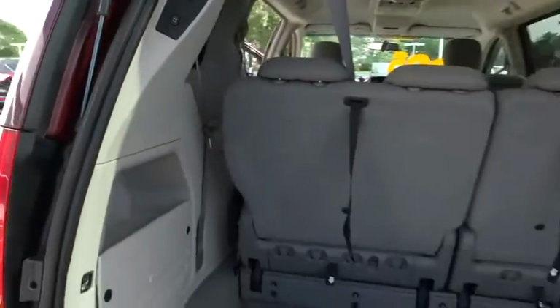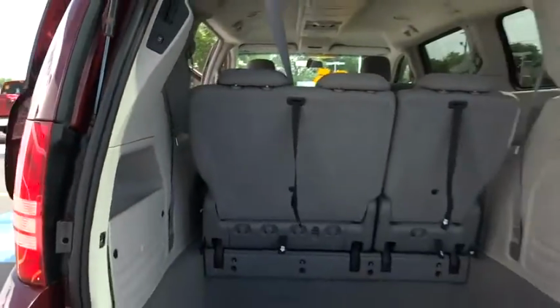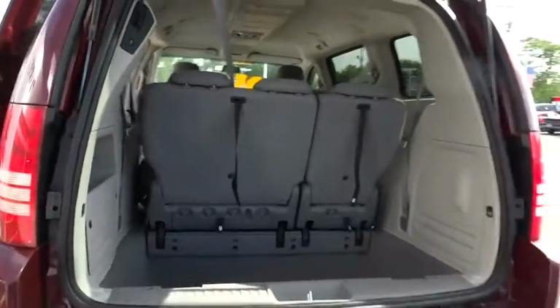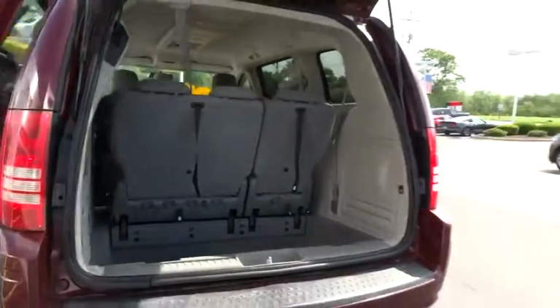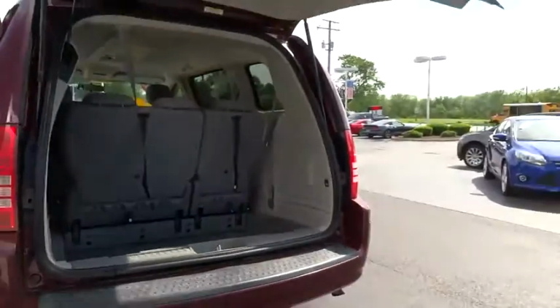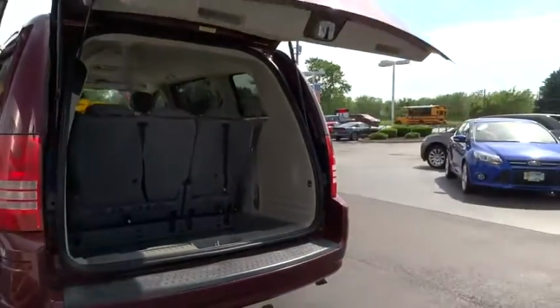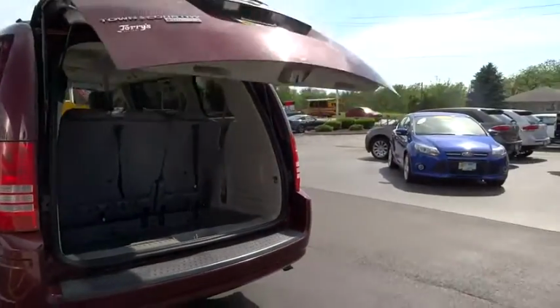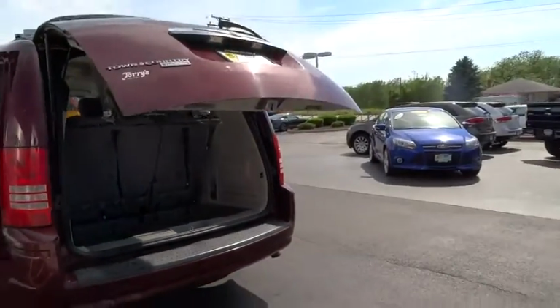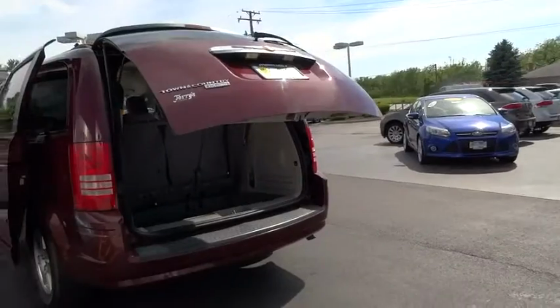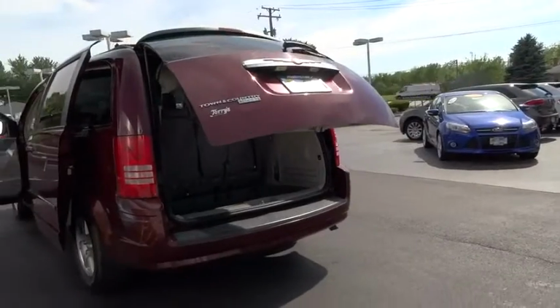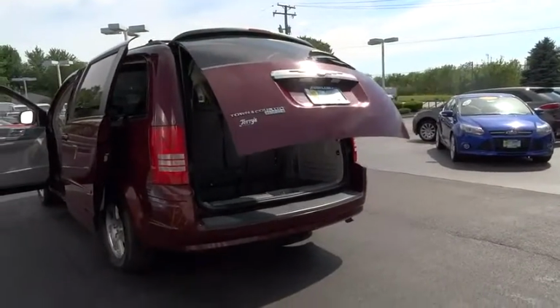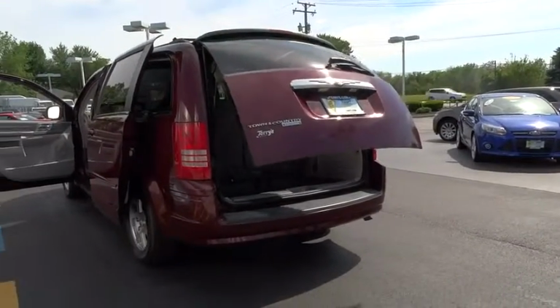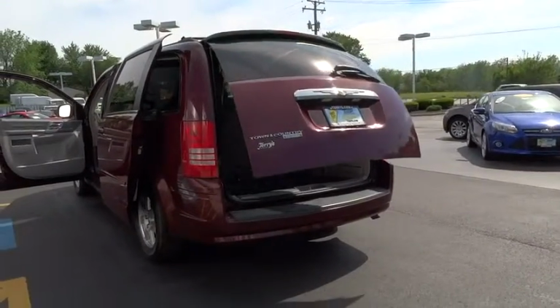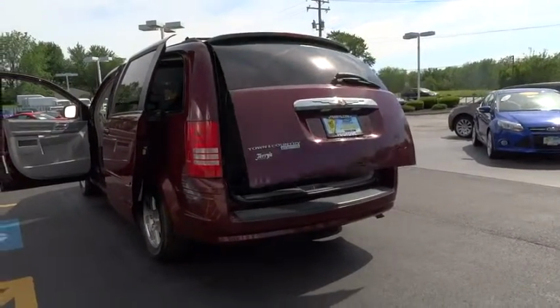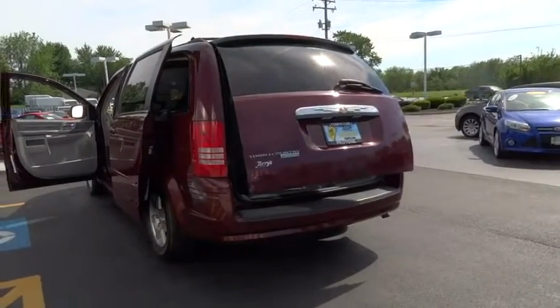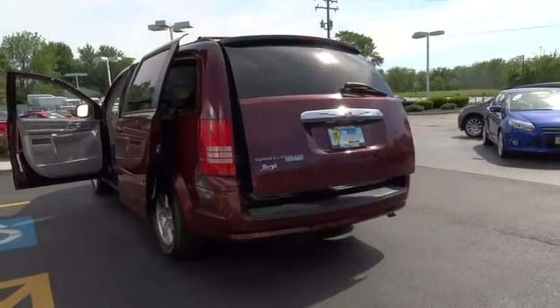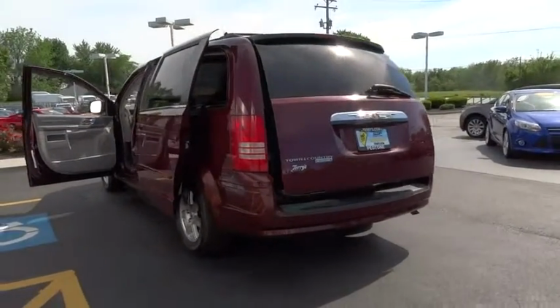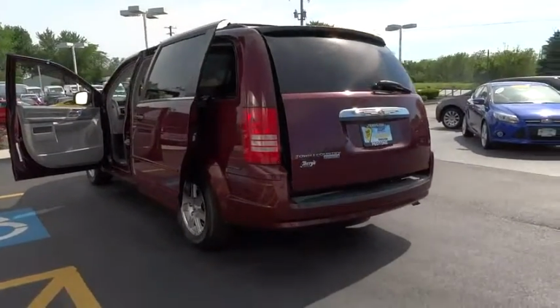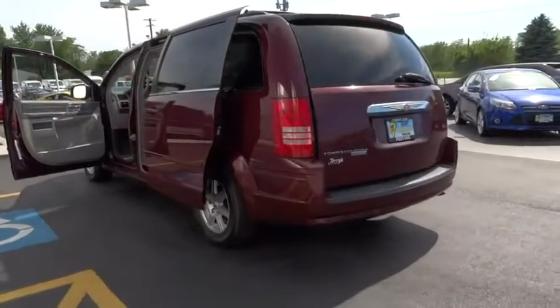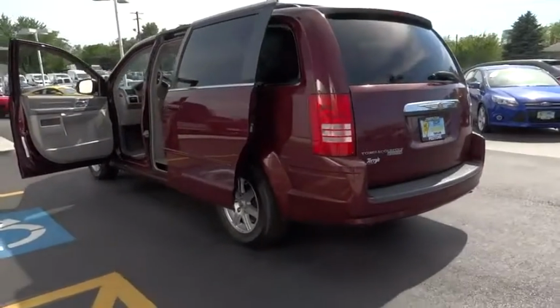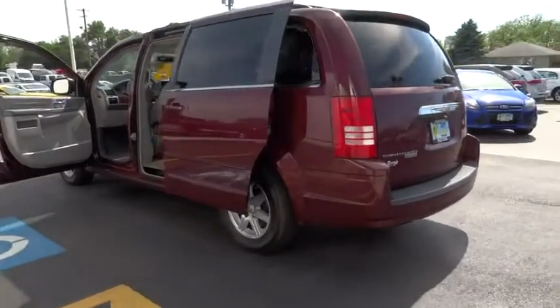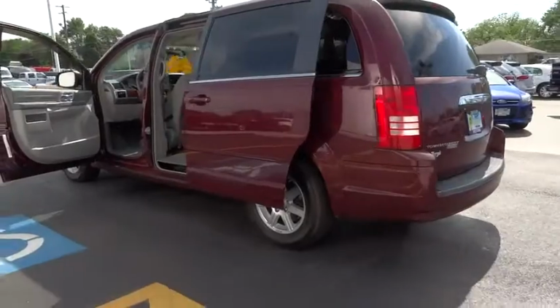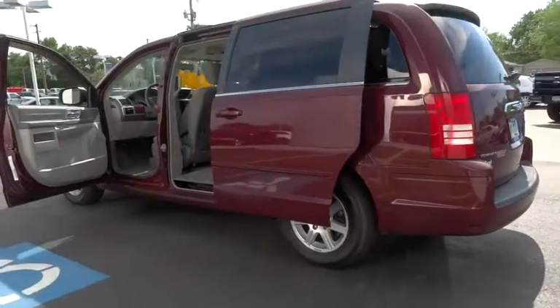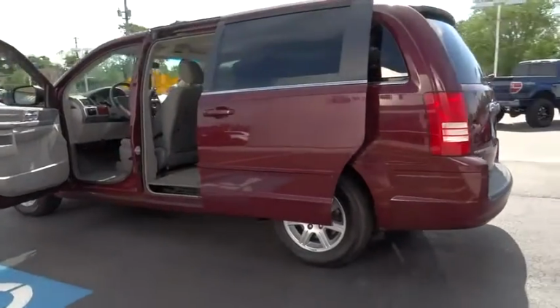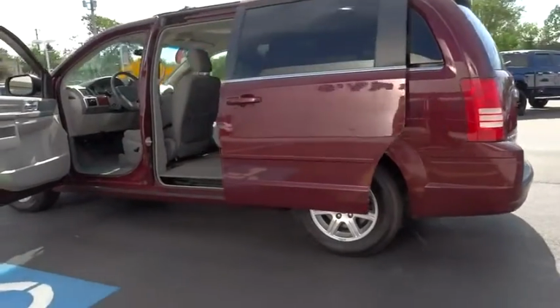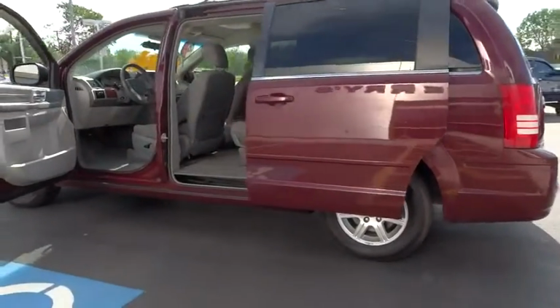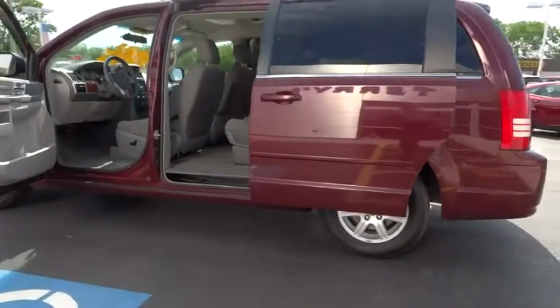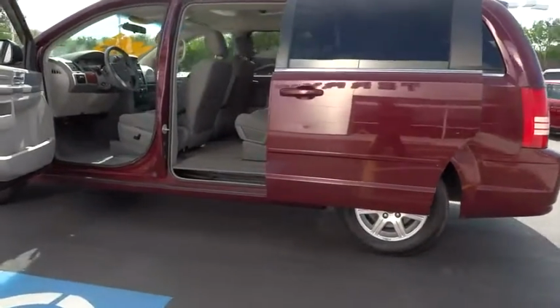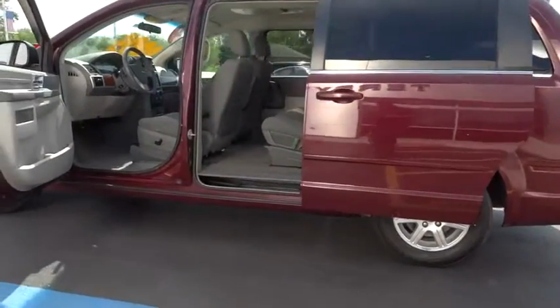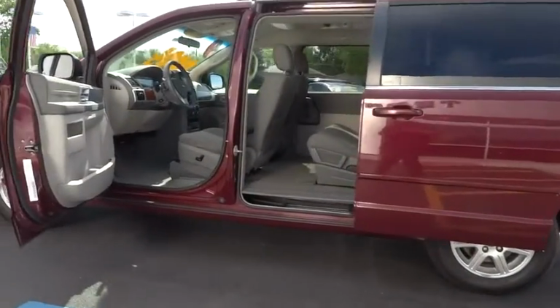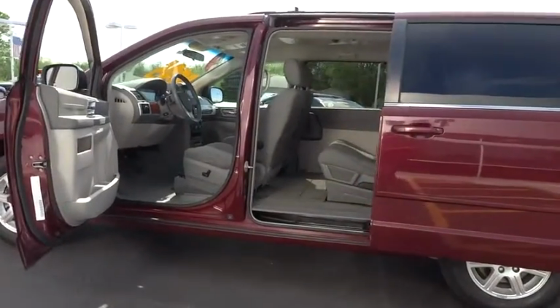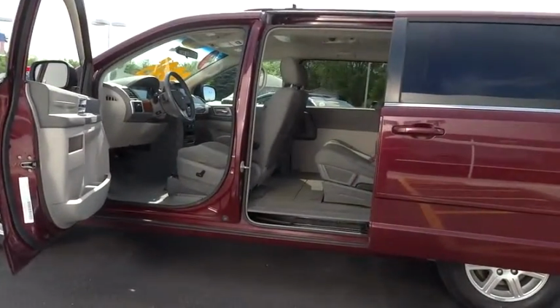Anti-lock braking system, keyless entry, power liftgate, stability control, traction control, steering wheel audio control, leather wrapped steering wheel, adjustable steering wheel, power steering, floor mats, cruise control.